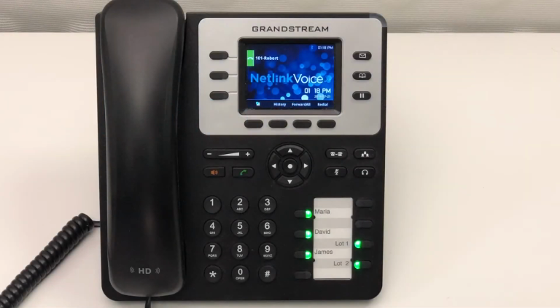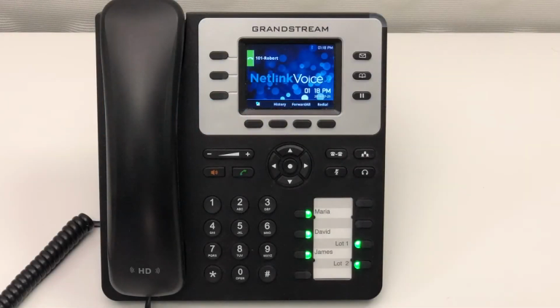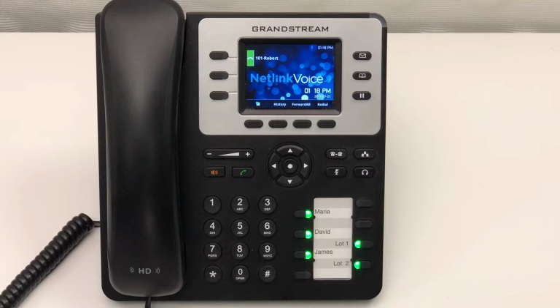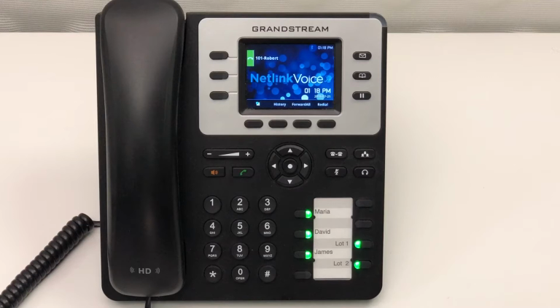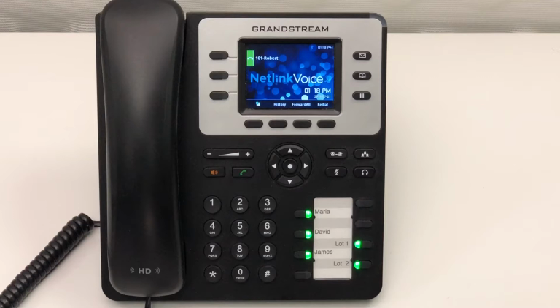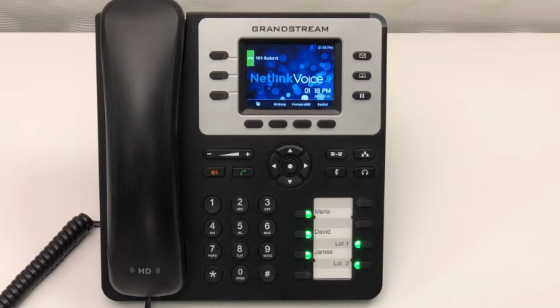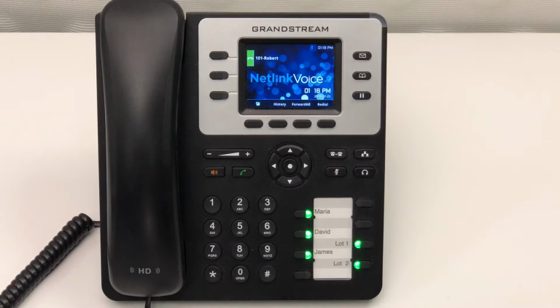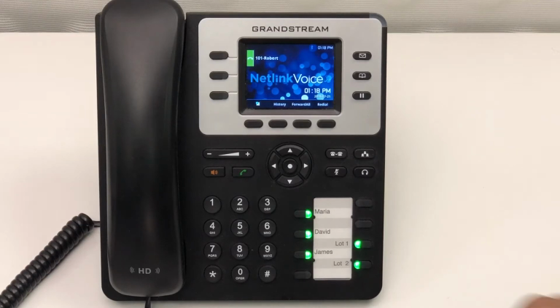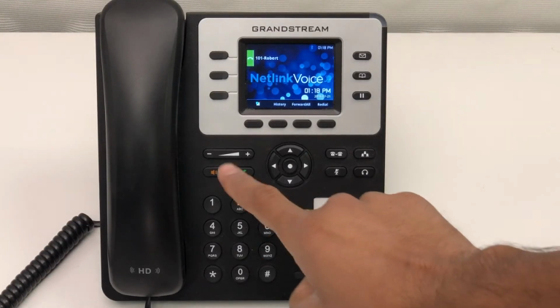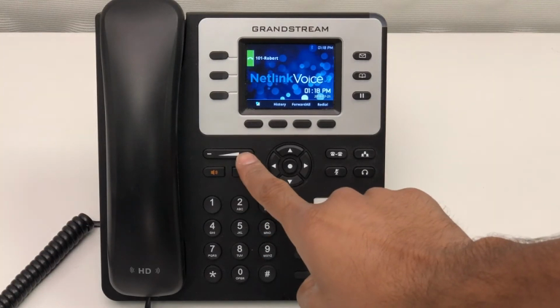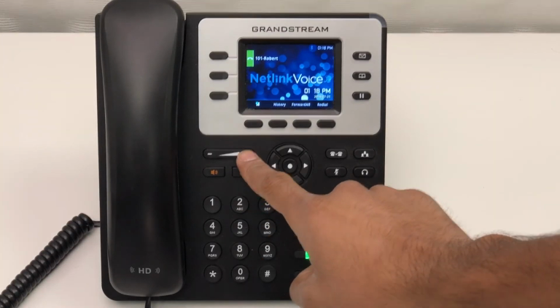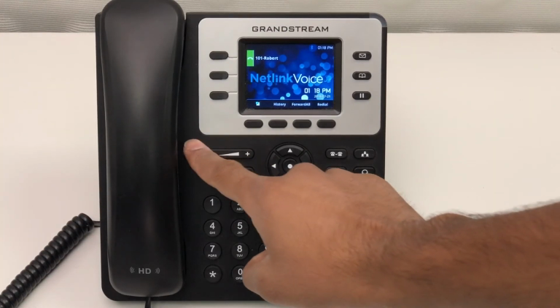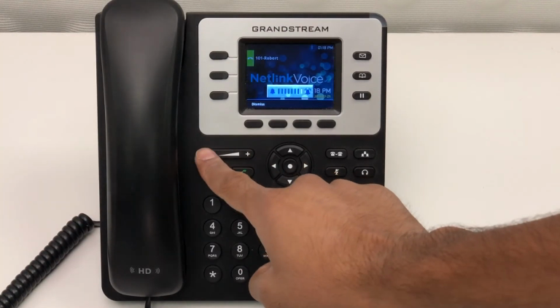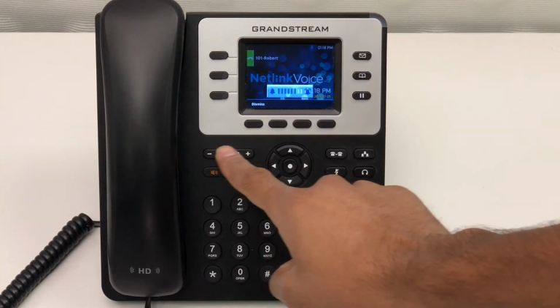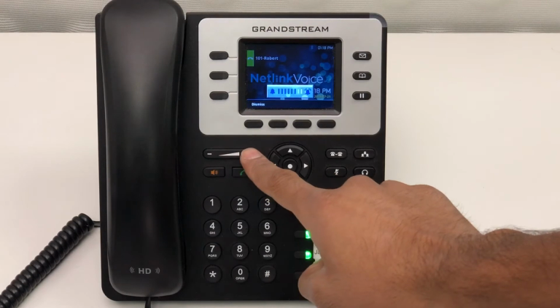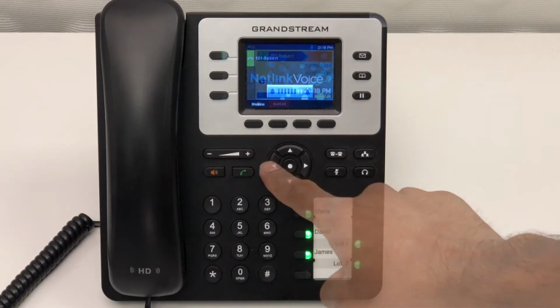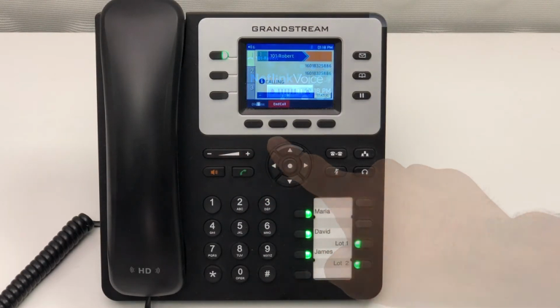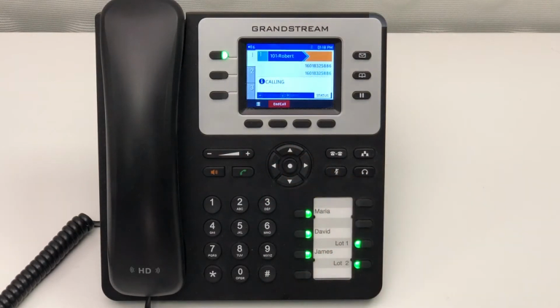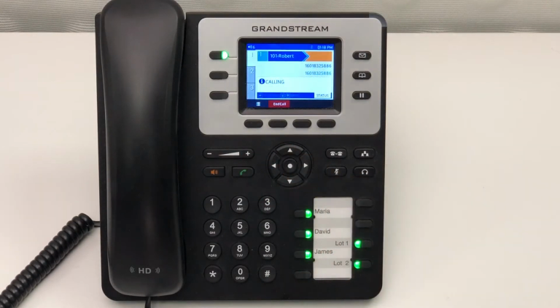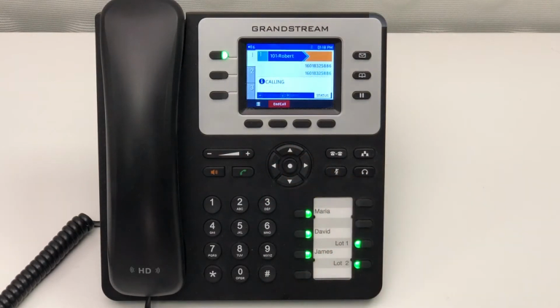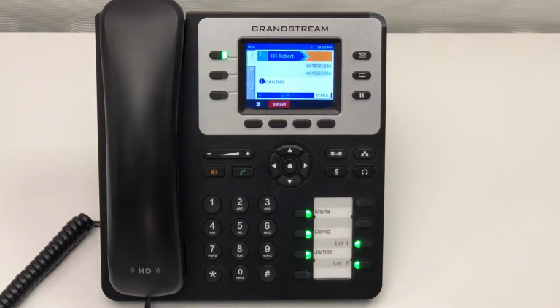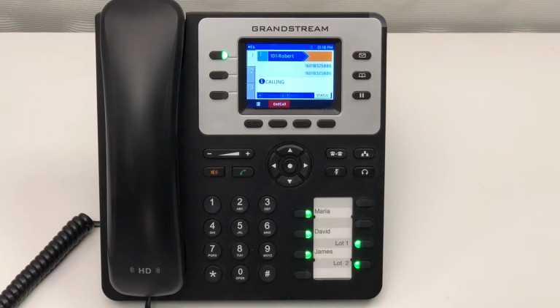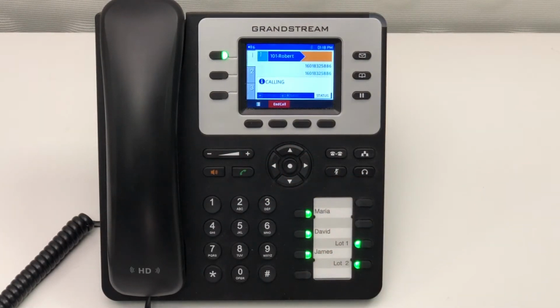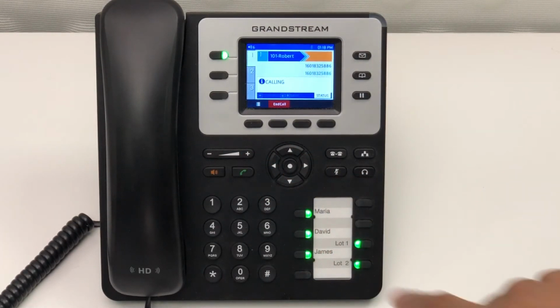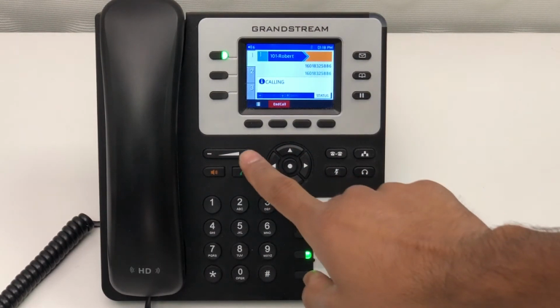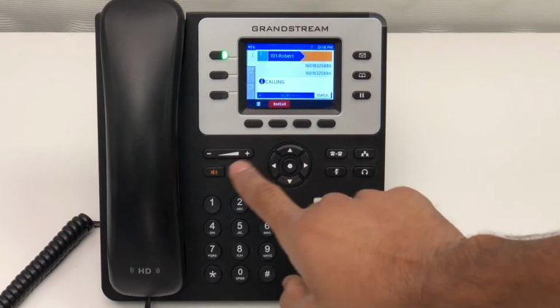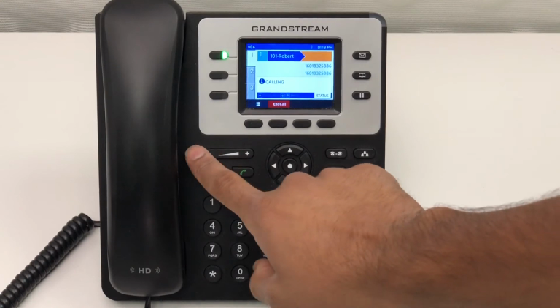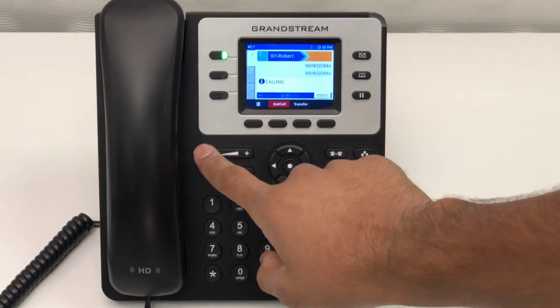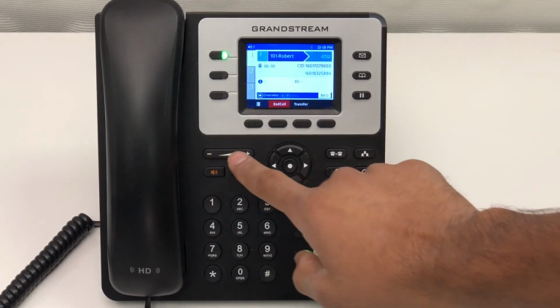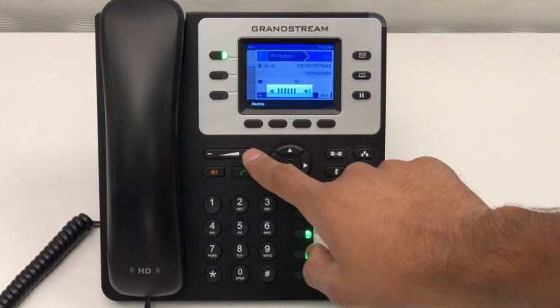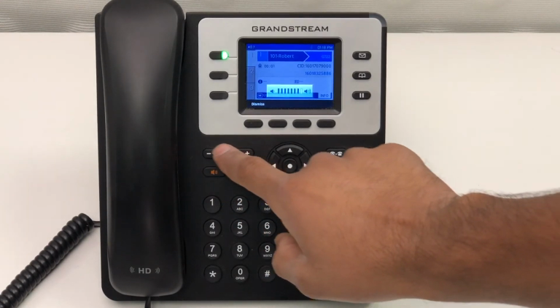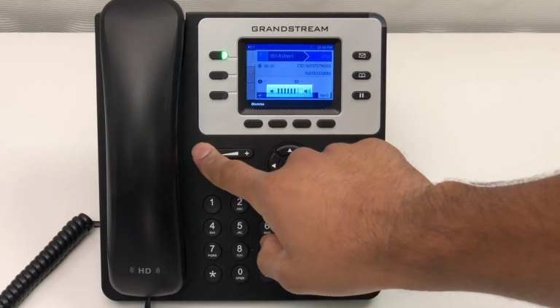To change the volume of your ringer, simply press the plus or the minus button. While on a call, to change the audio levels of the caller themselves, you can press the same button — the plus will raise the volume and the minus will lower it.